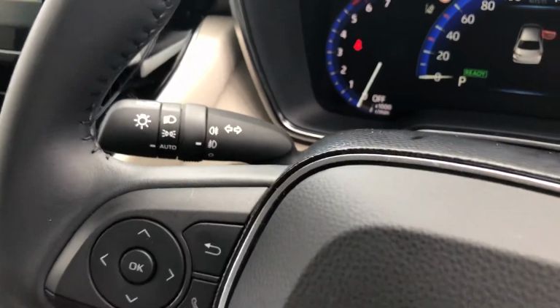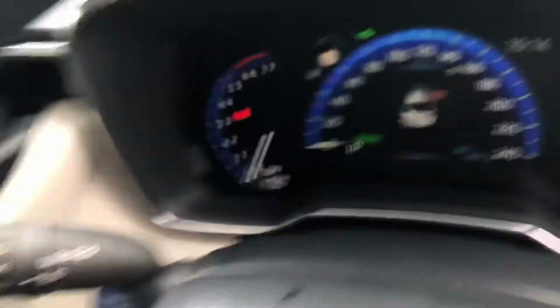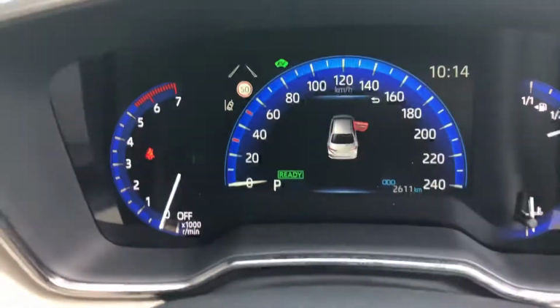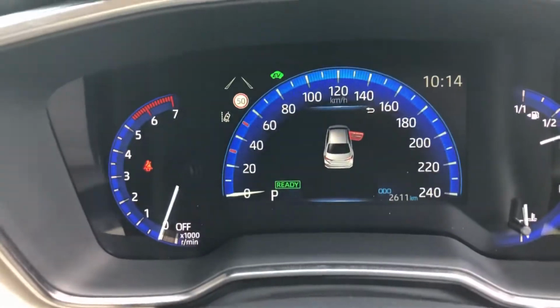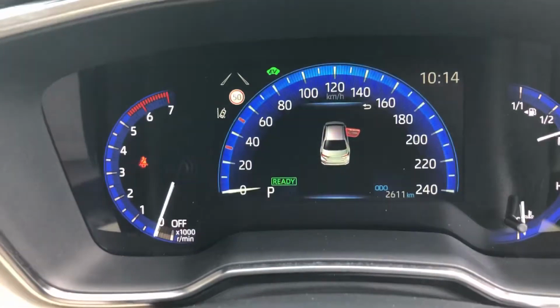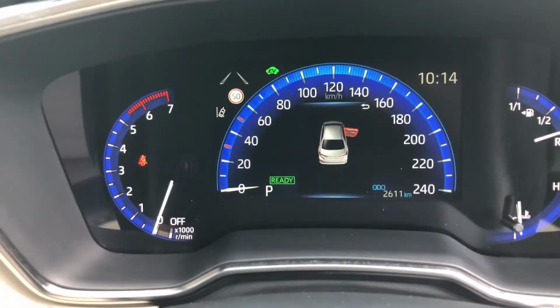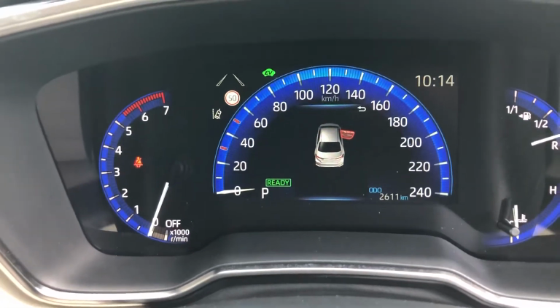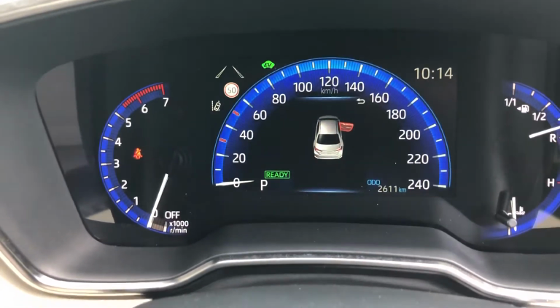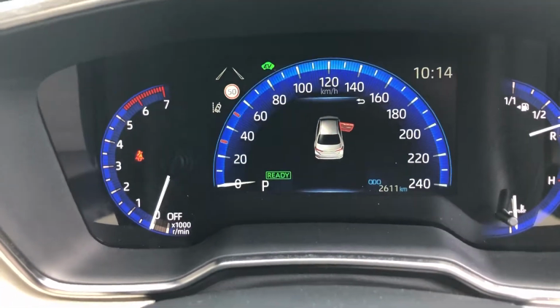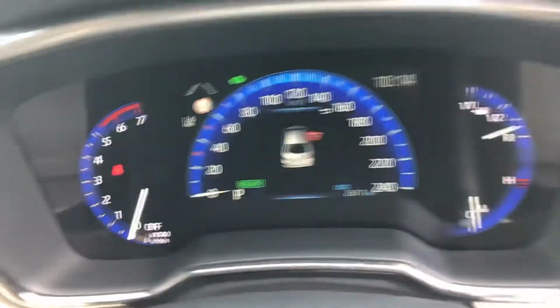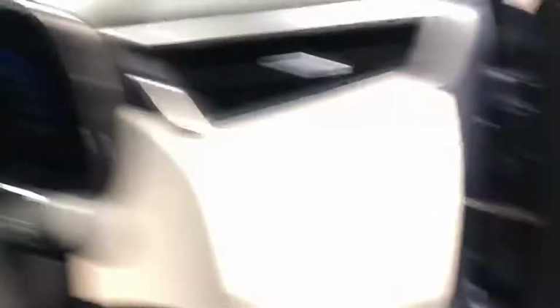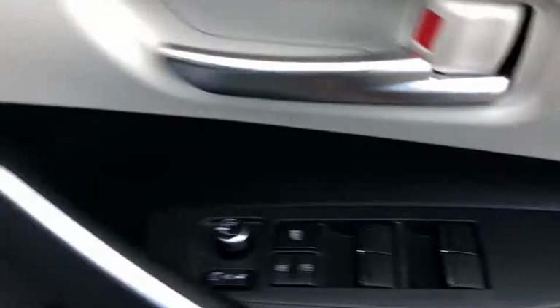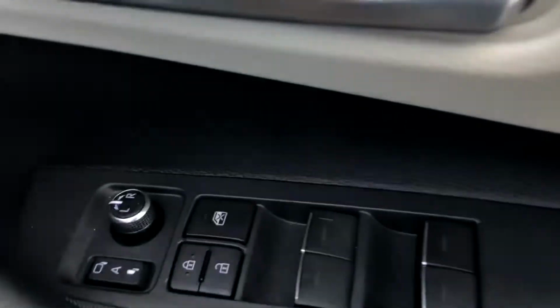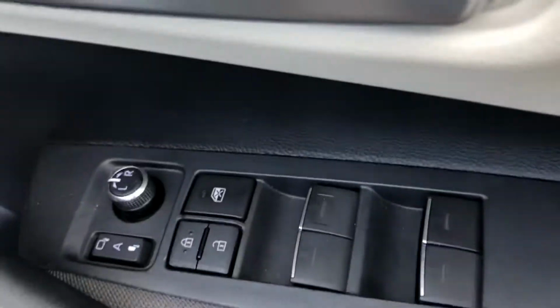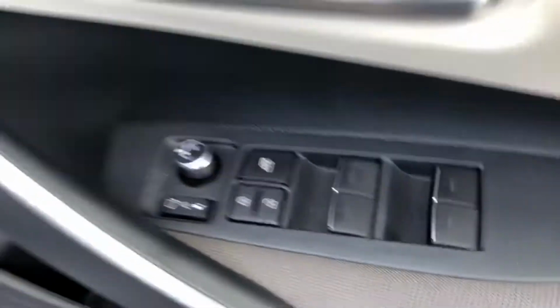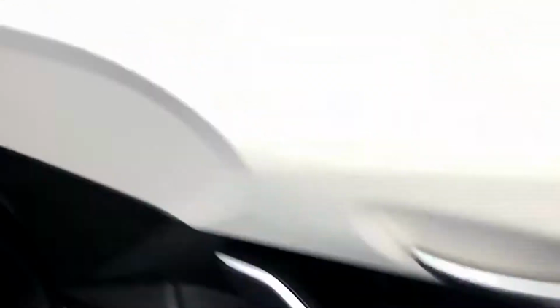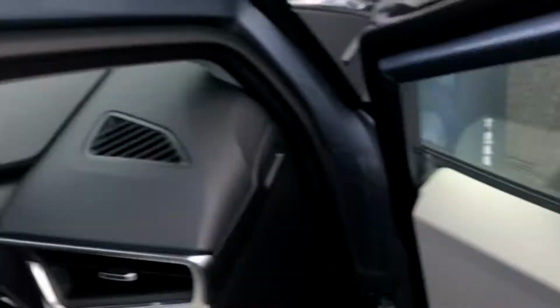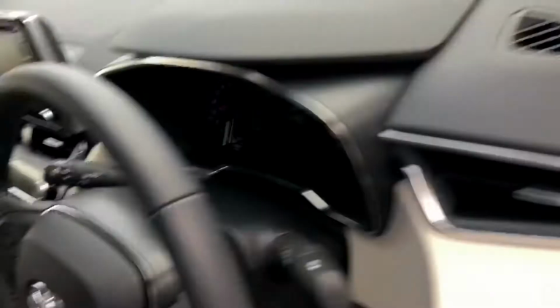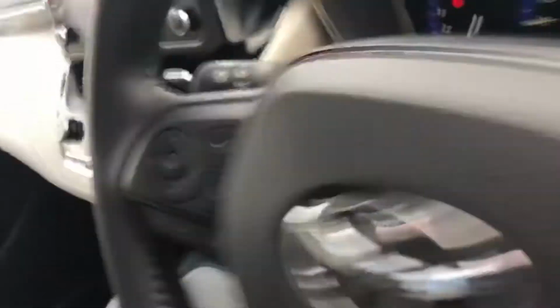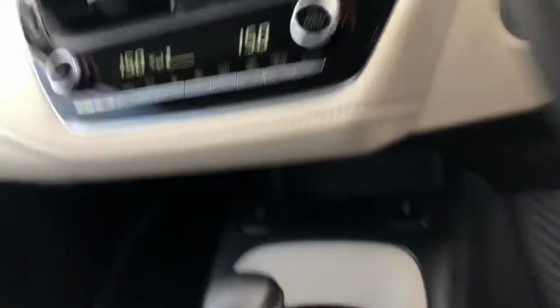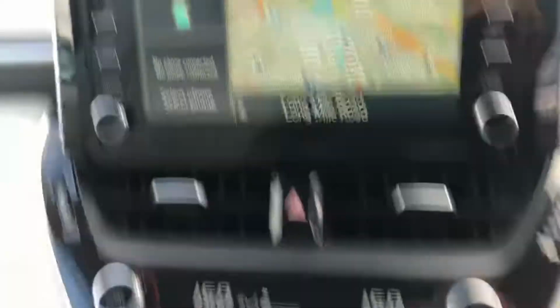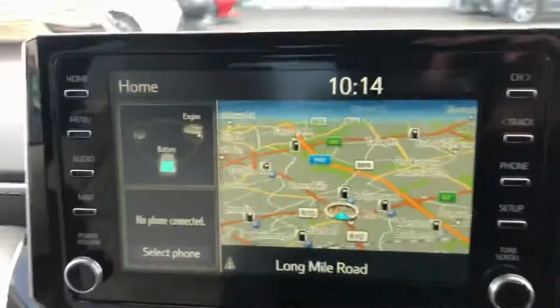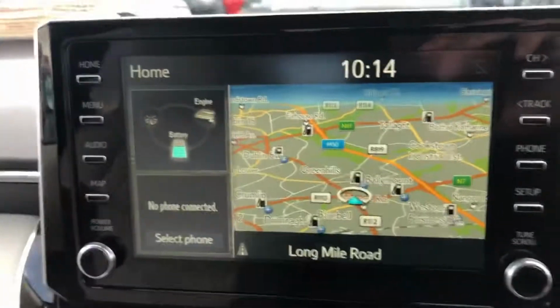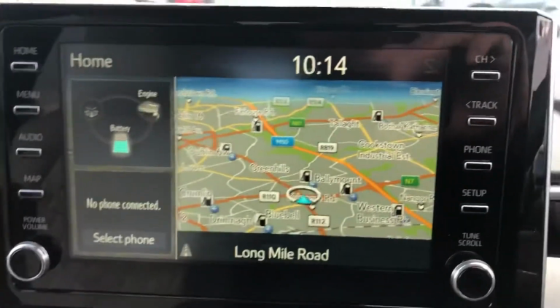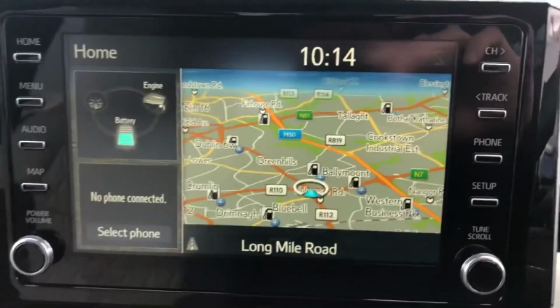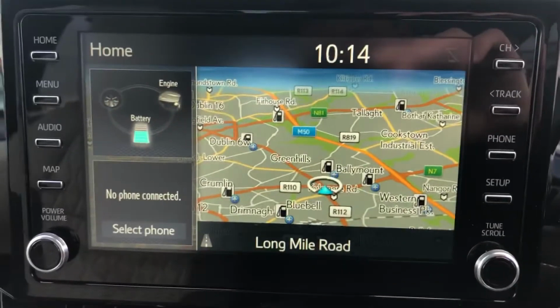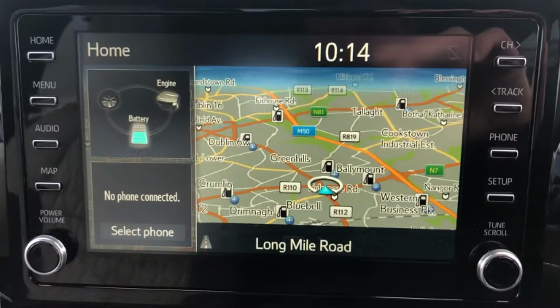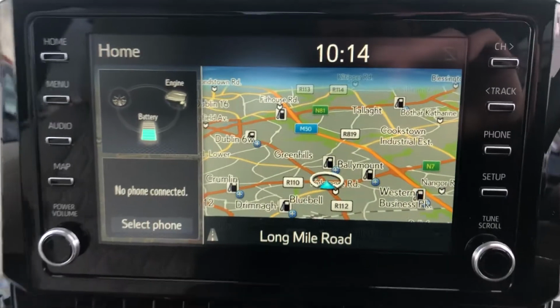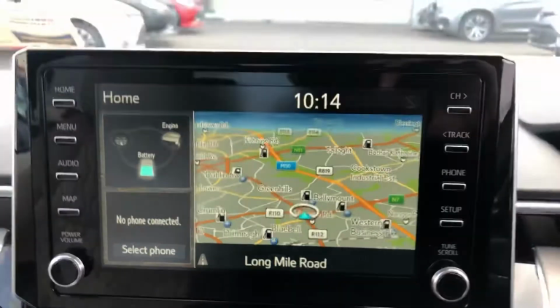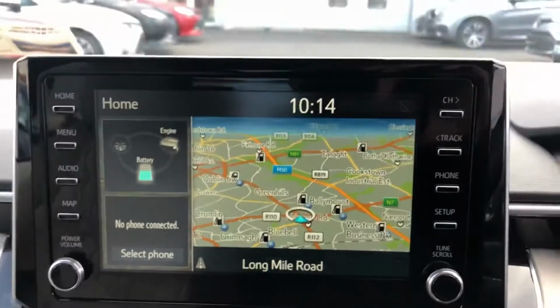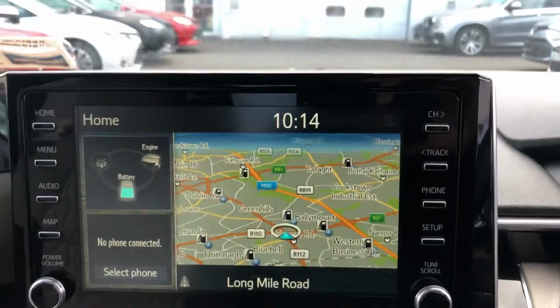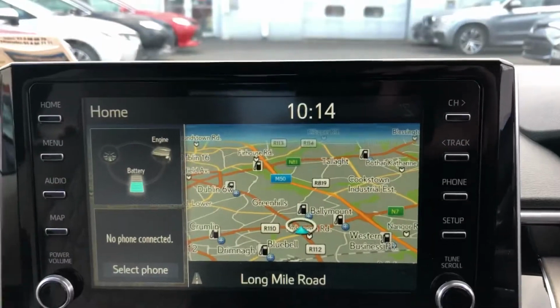There are automatic lights, a lovely digital display, electric windows all around, satellite navigation, and a lovely touchscreen interface.